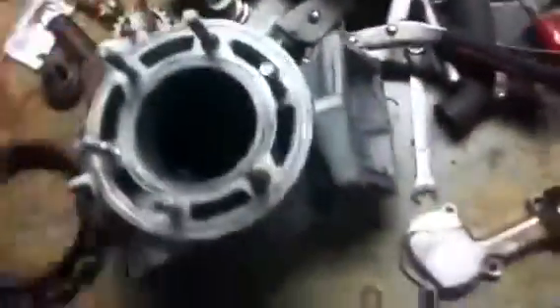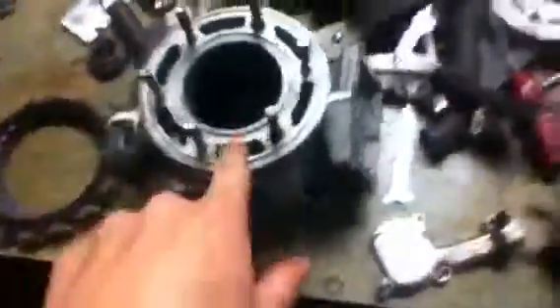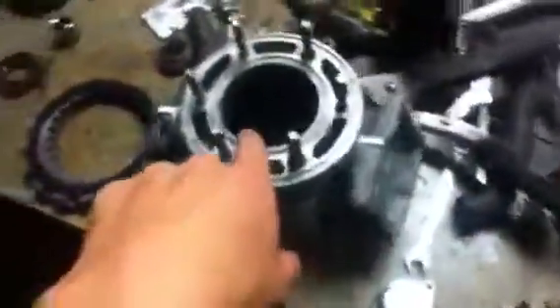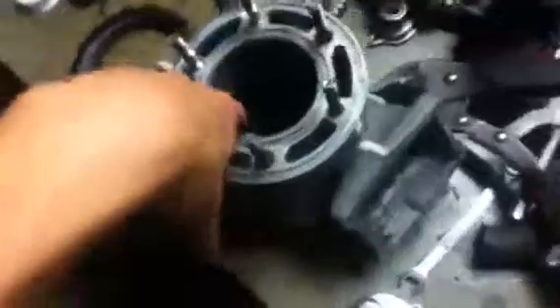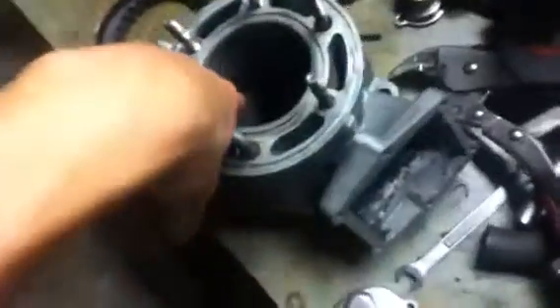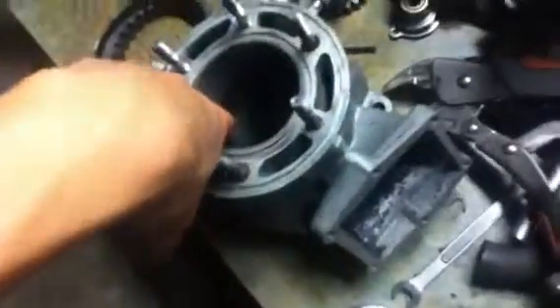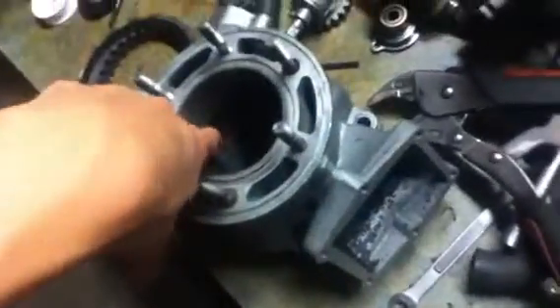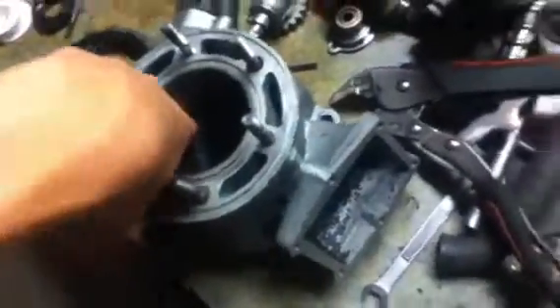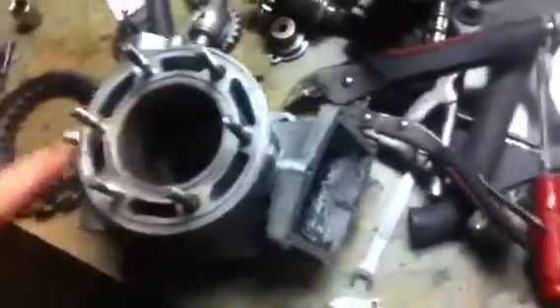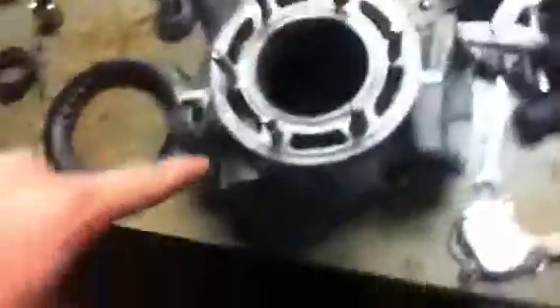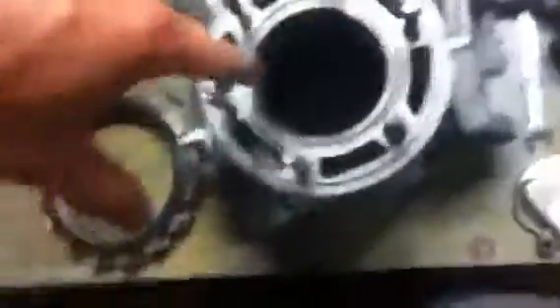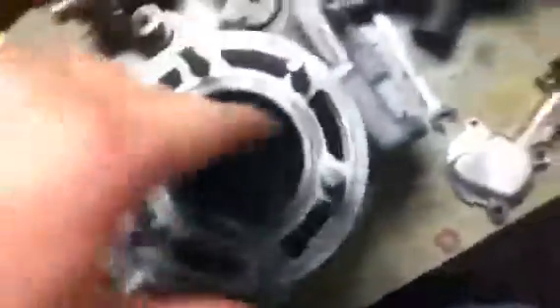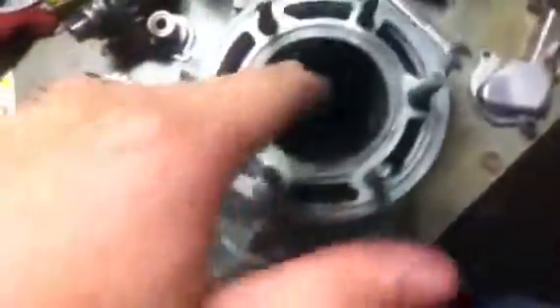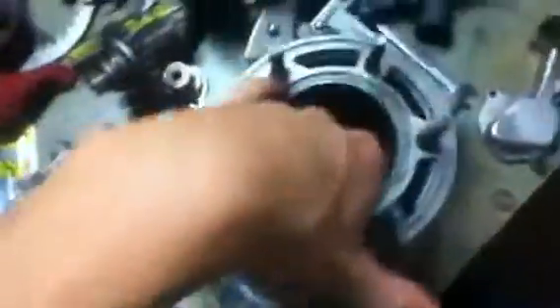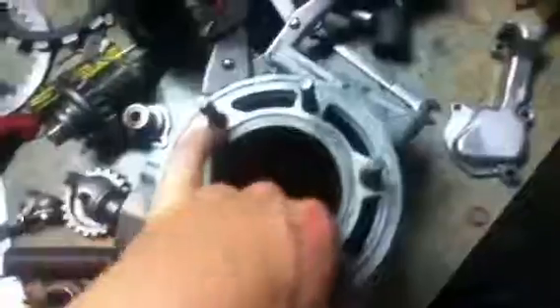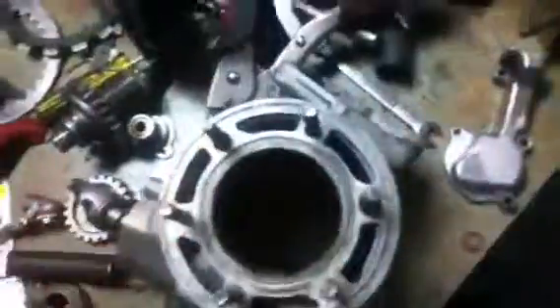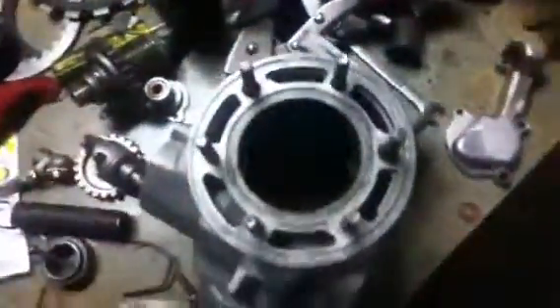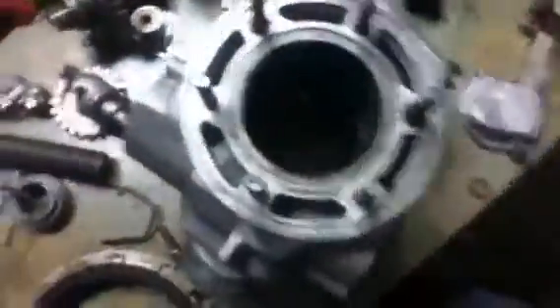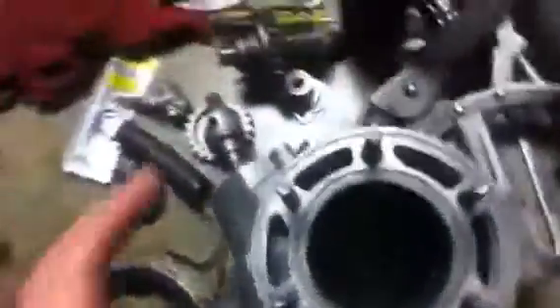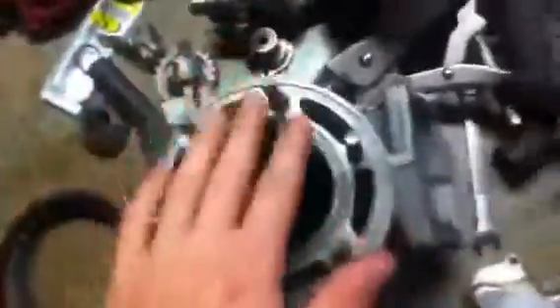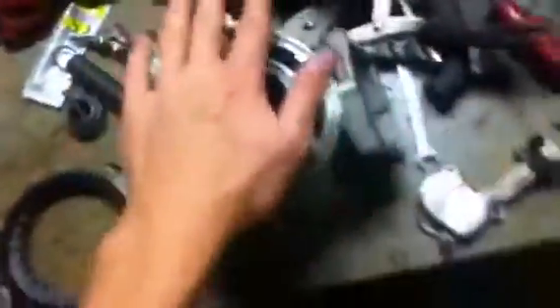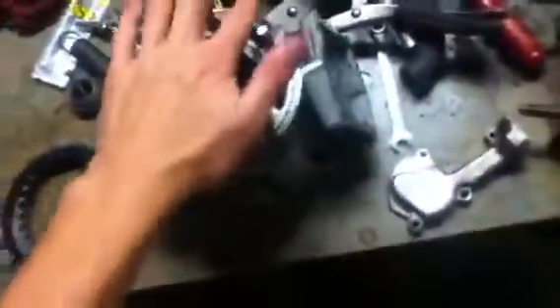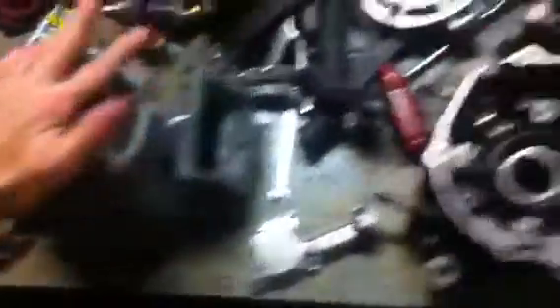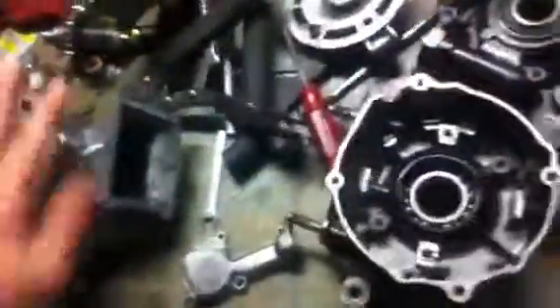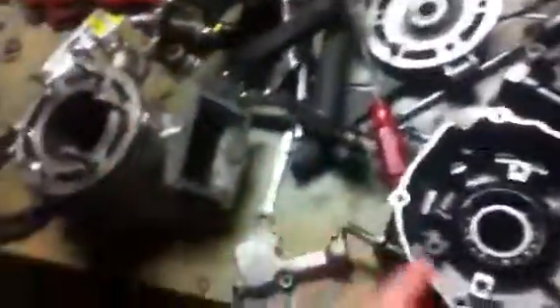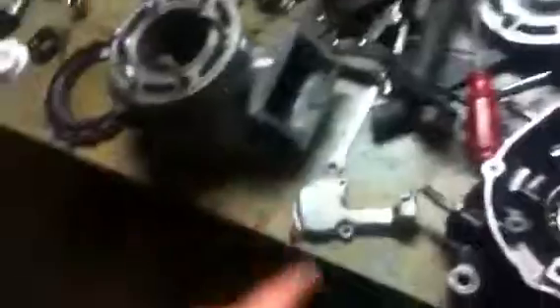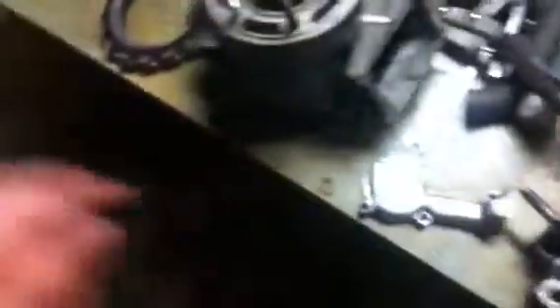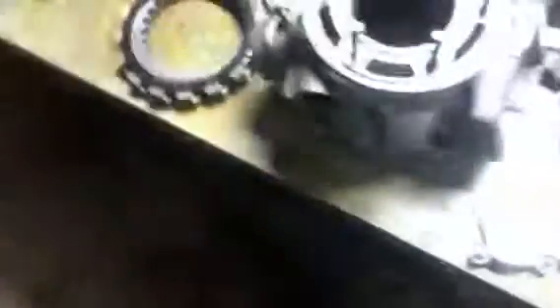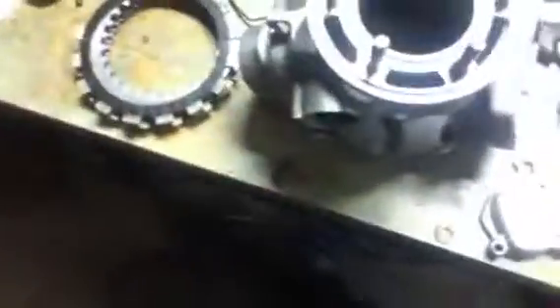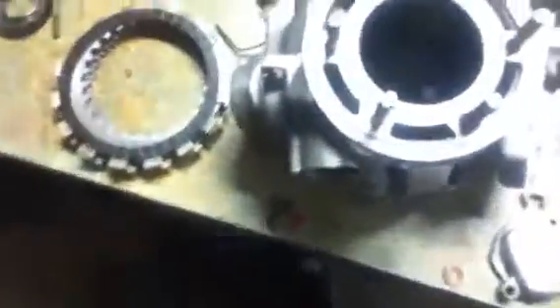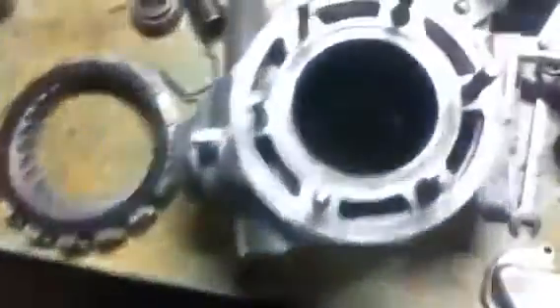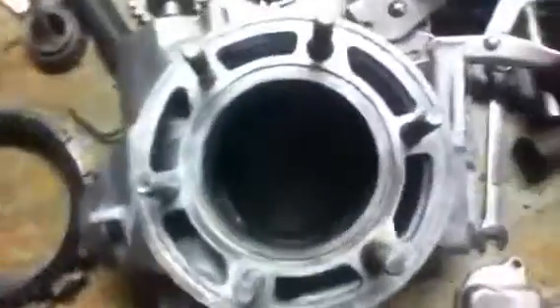What I recommend doing is marking it when it's in here — just mark where it protrudes out. You can actually feel it where it will protrude out if you're doing an overbore and it's not modified. So just make sure you mark it and make sure you're doing the right side.